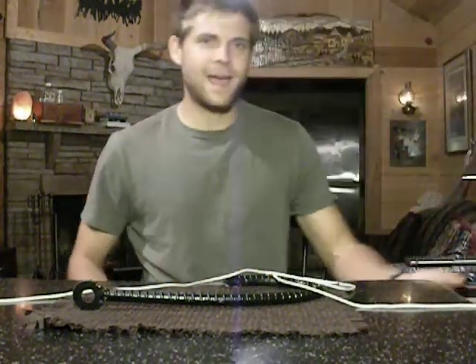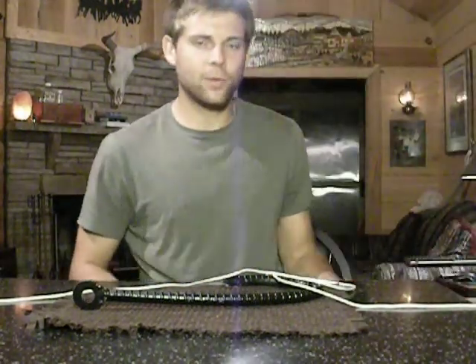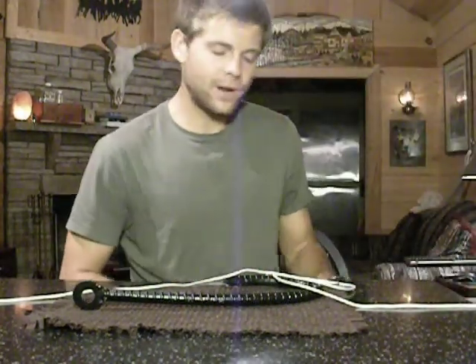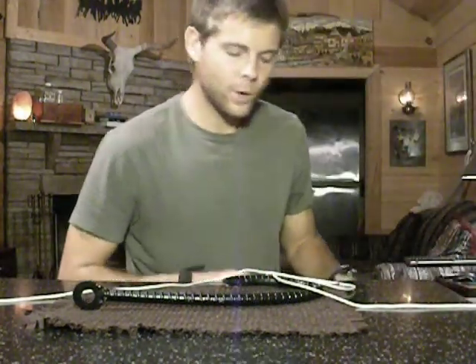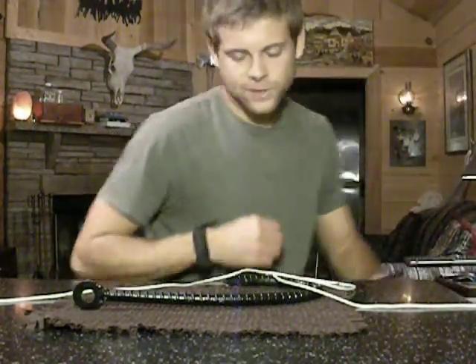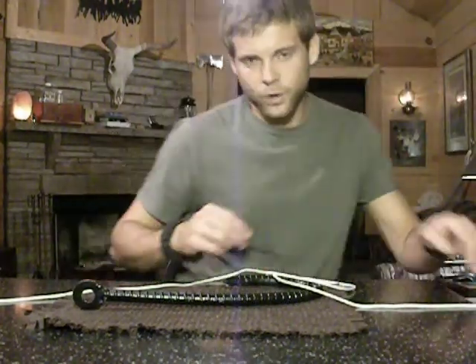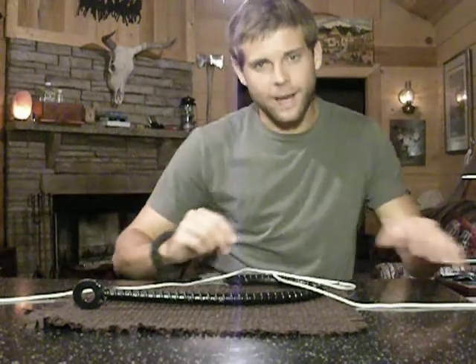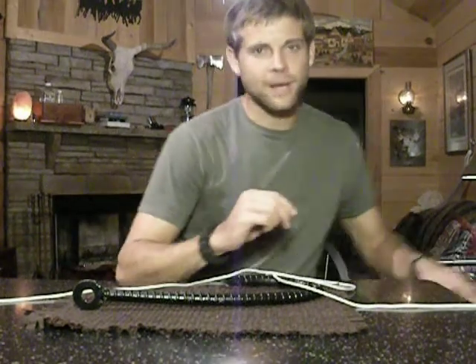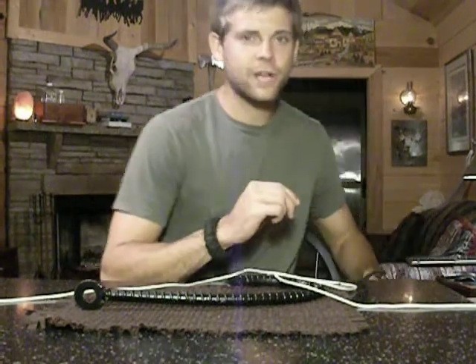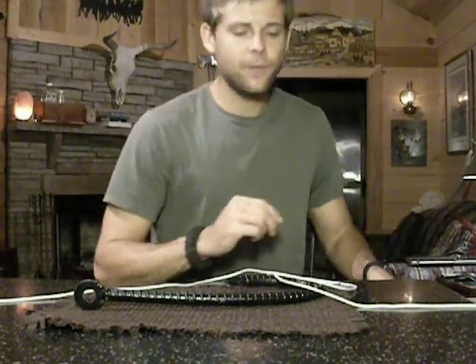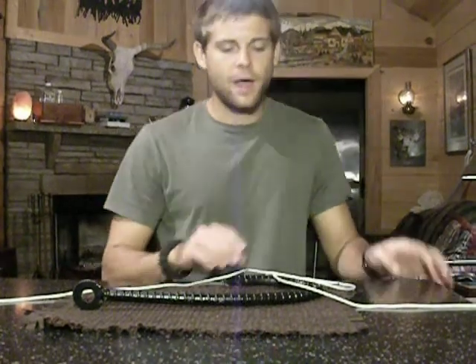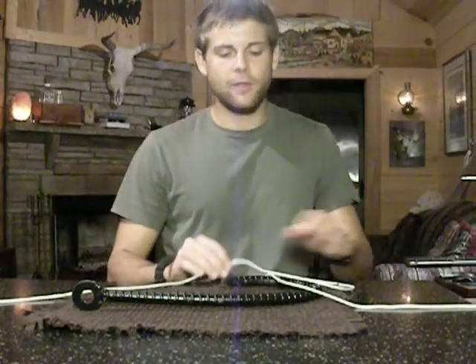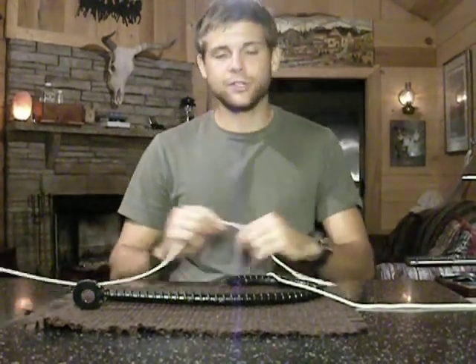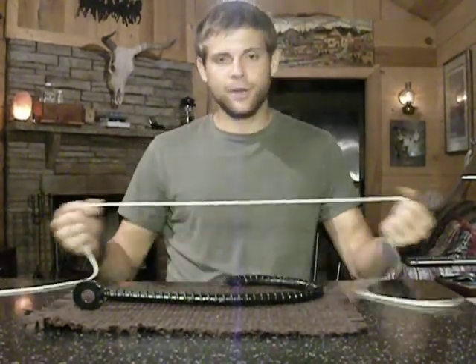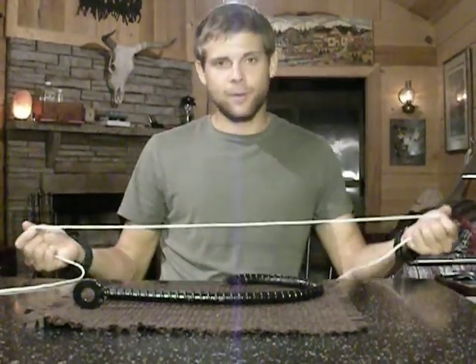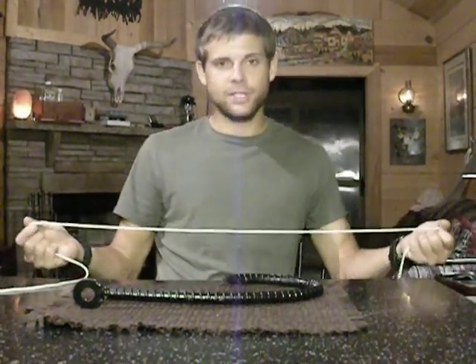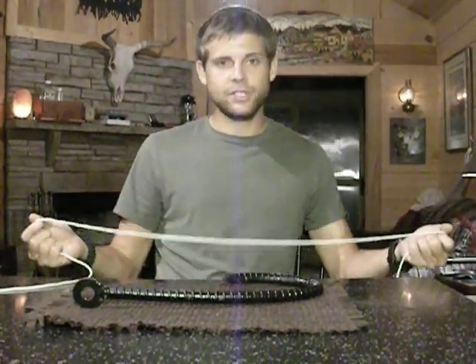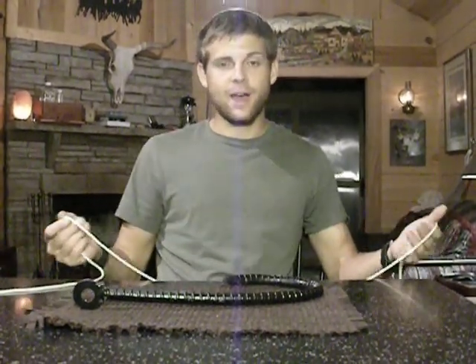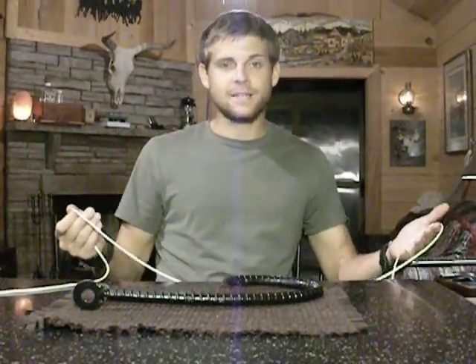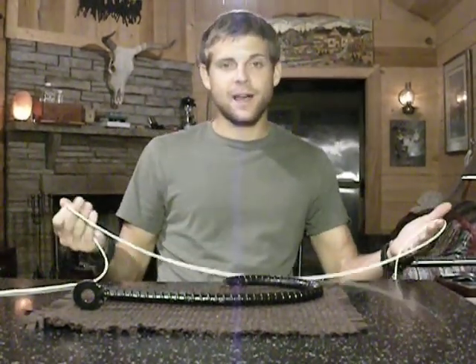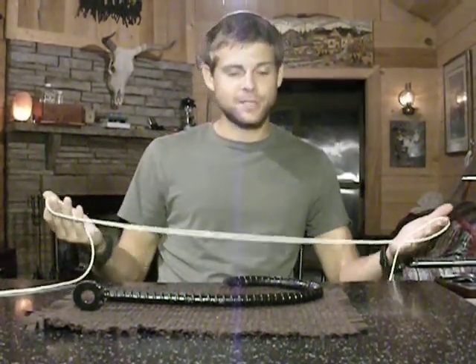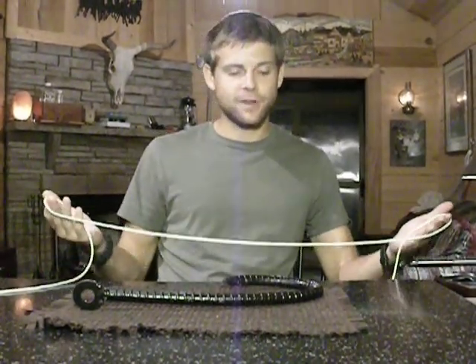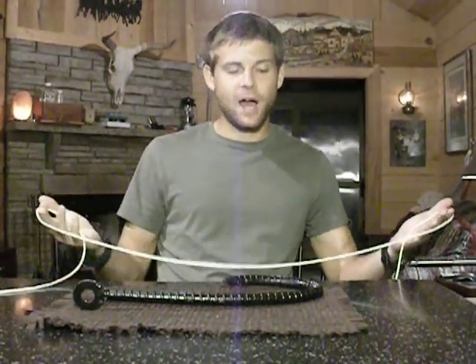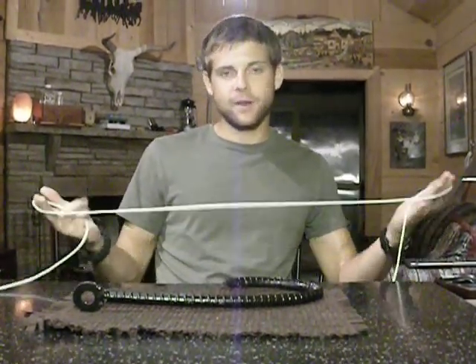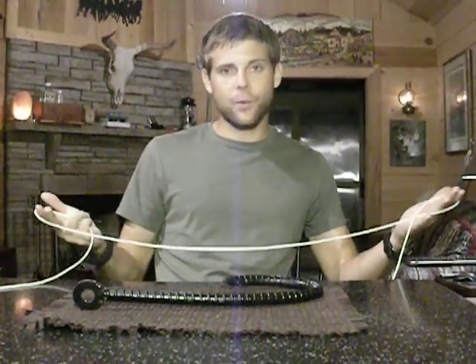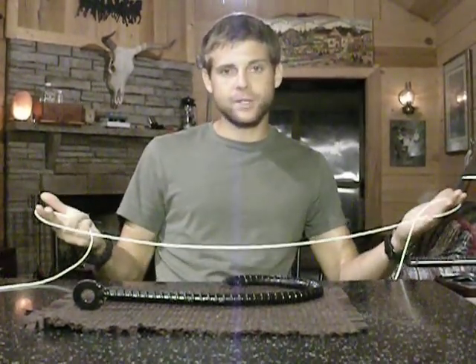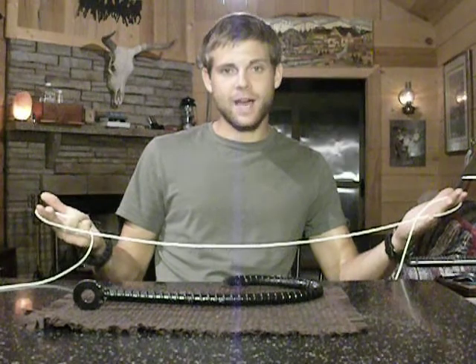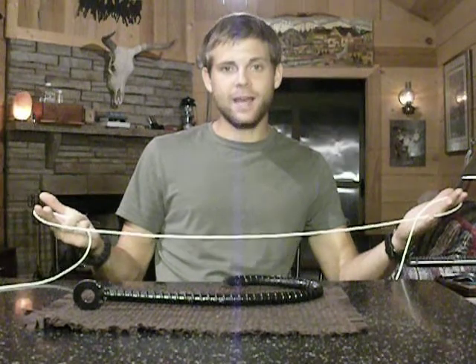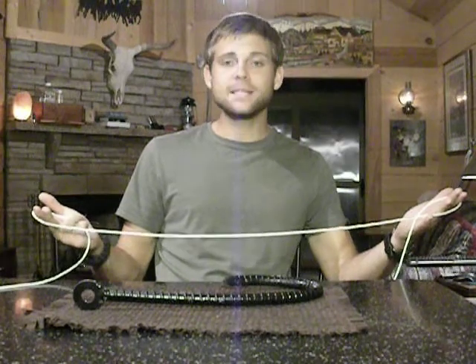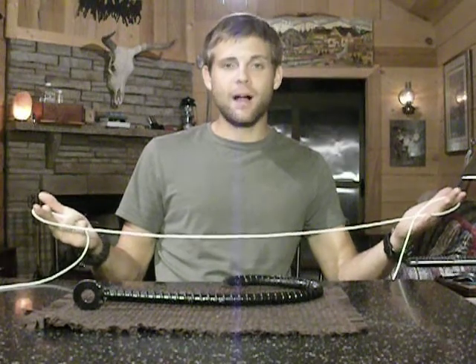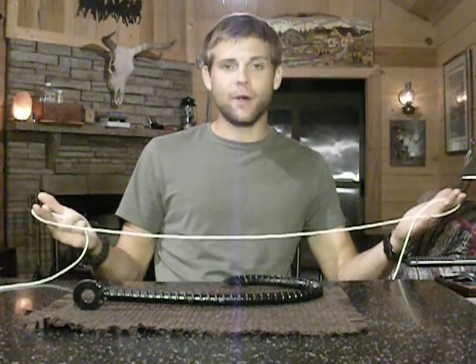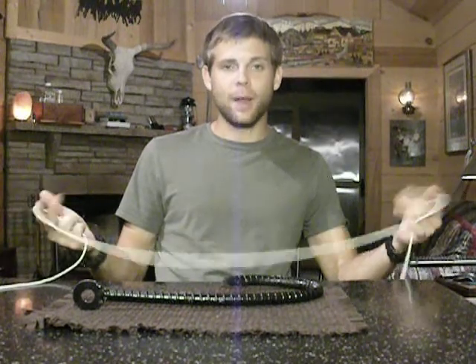Hey everyone, I'm Weston. Welcome back to my channel. This is going to be another presentation on how to tie a specific knot. The knot we're going to tie today is the polymer knot.